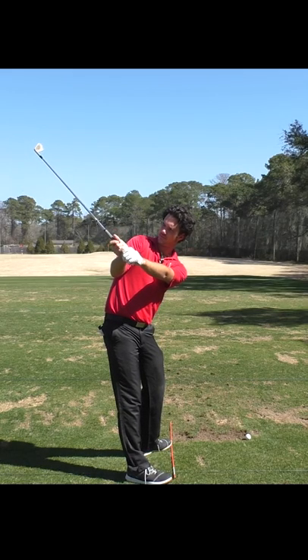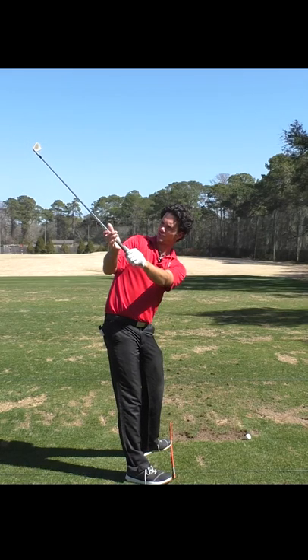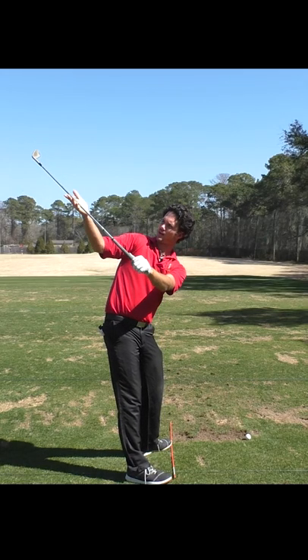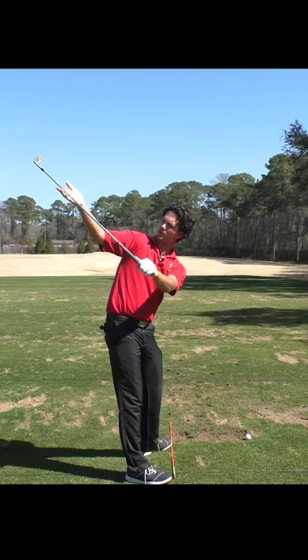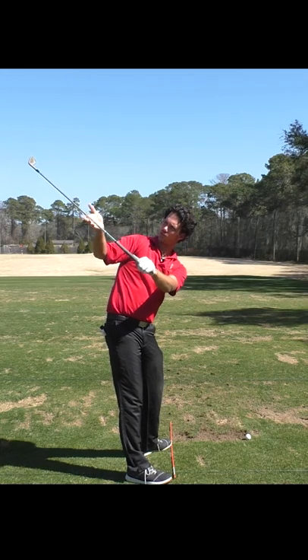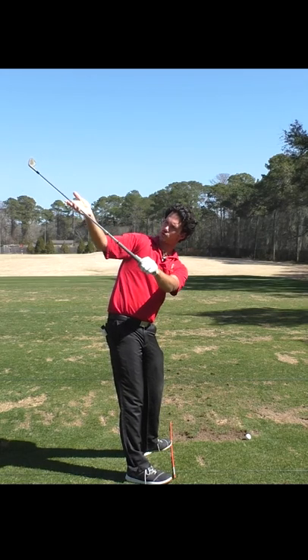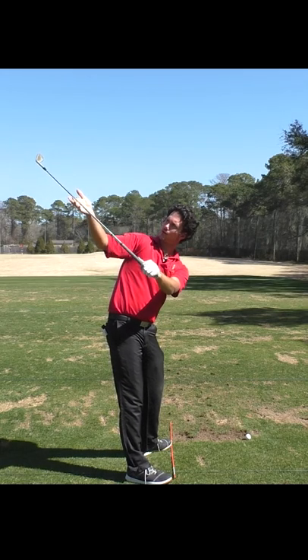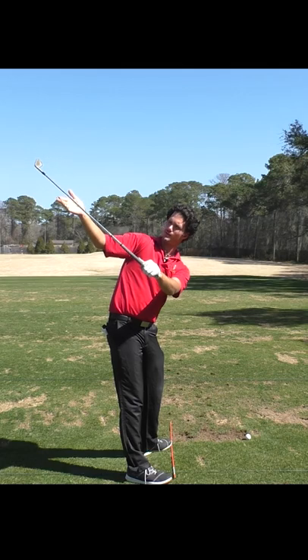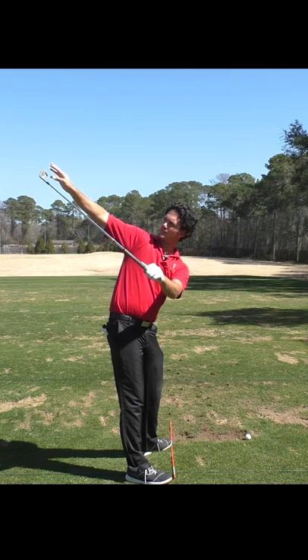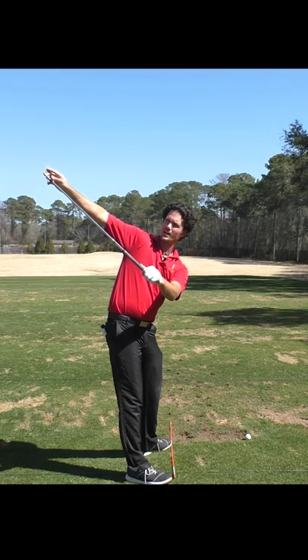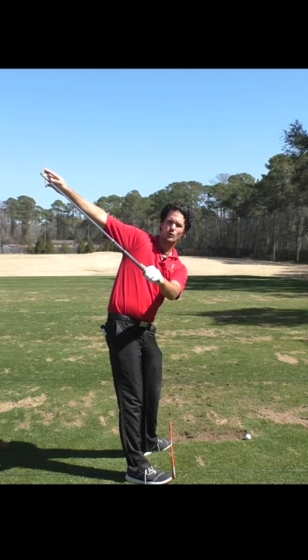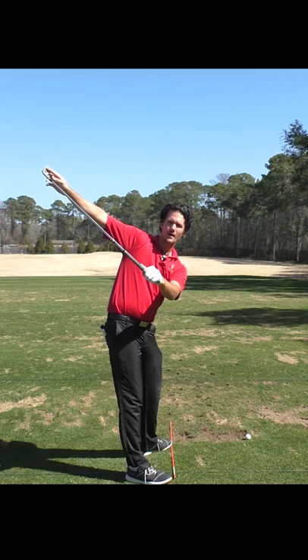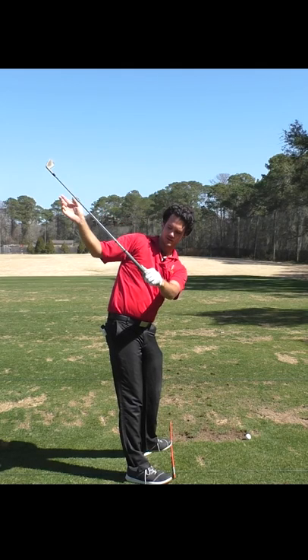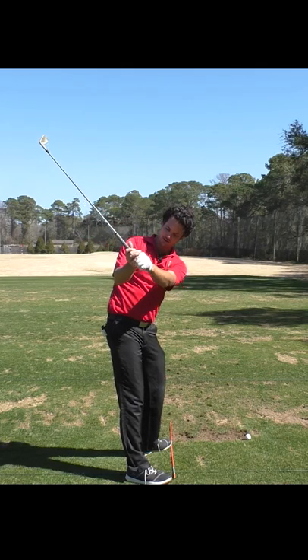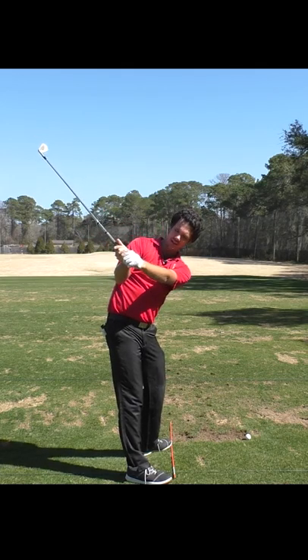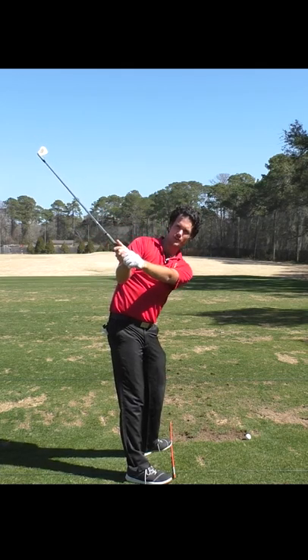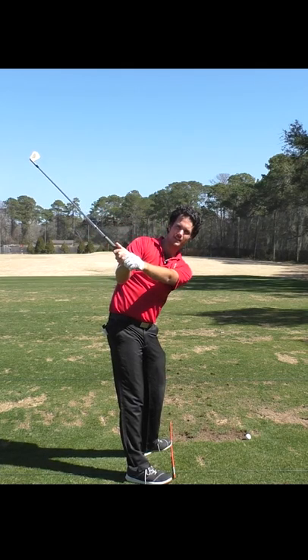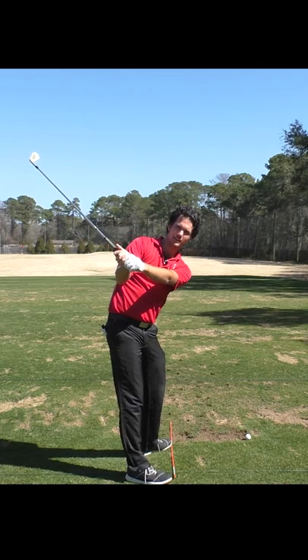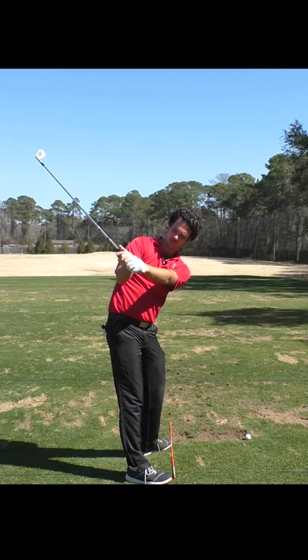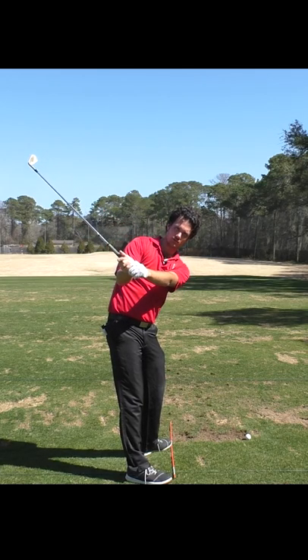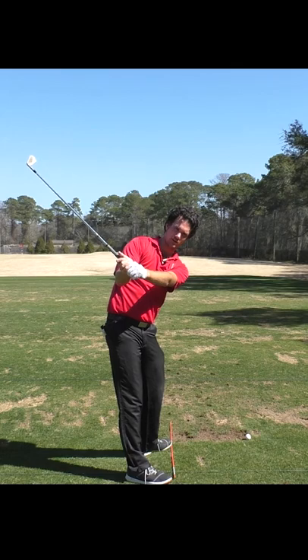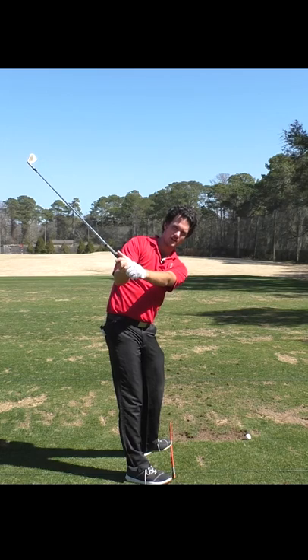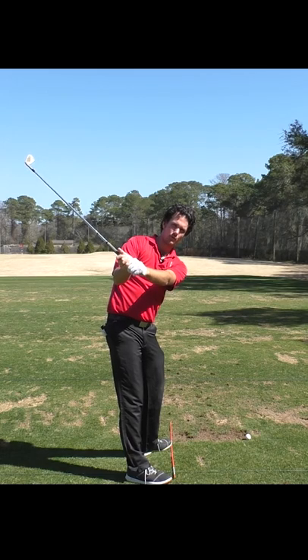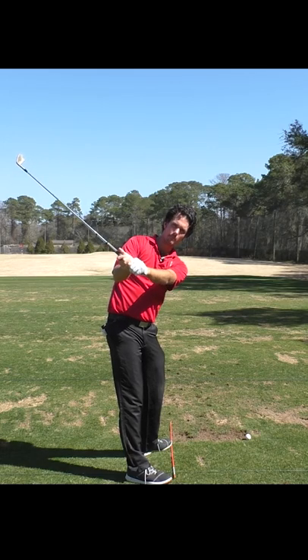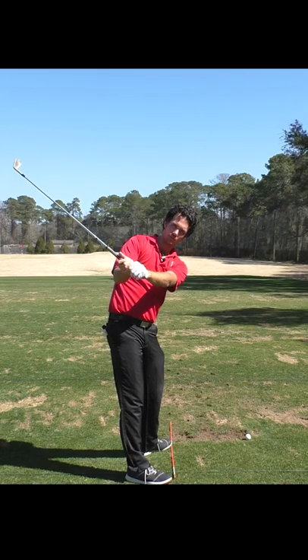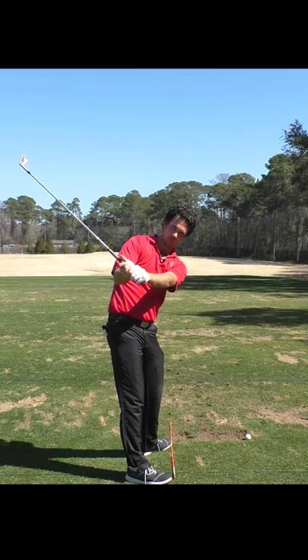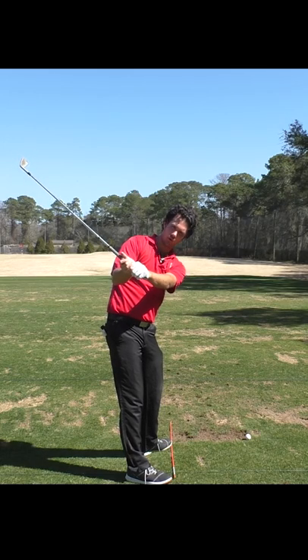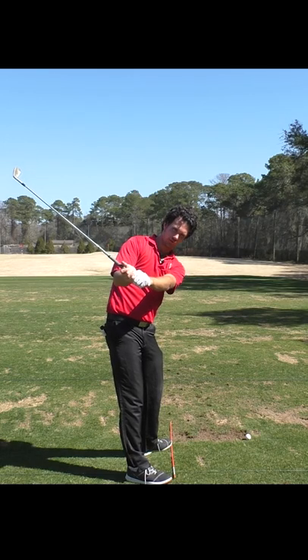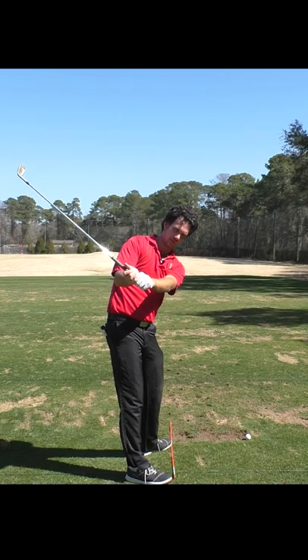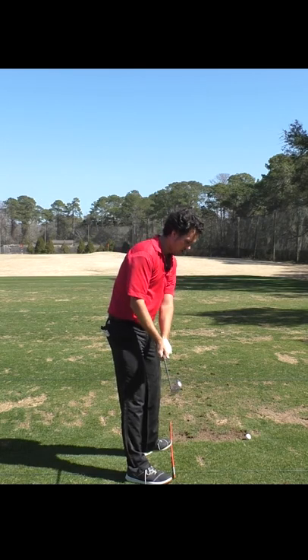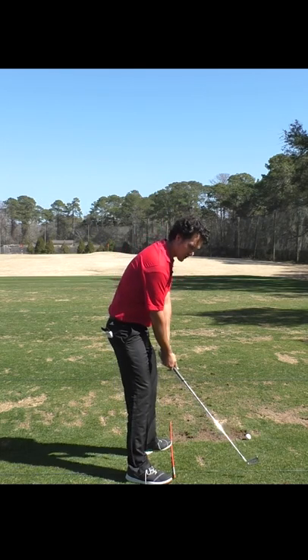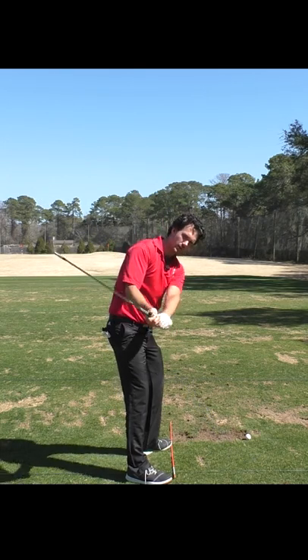Club's angled just a little bit more shallow, face angle square, hands are in this position right here. Now remember what this feels like — hold it for a little bit, or try to recreate it.